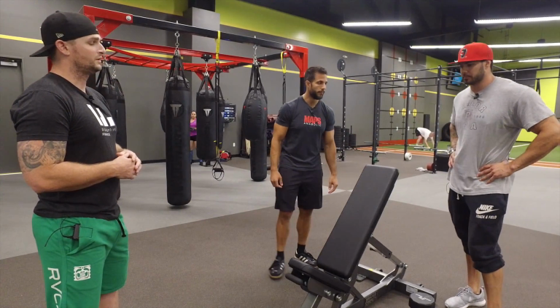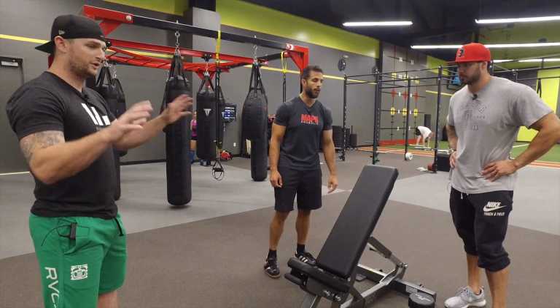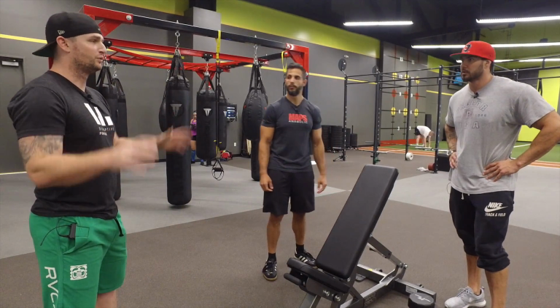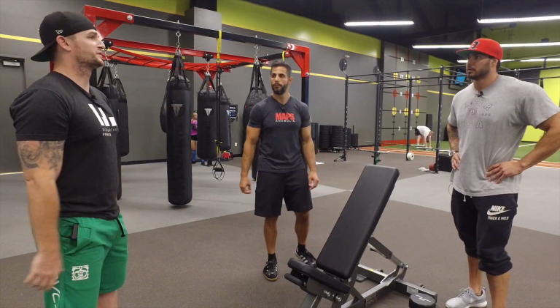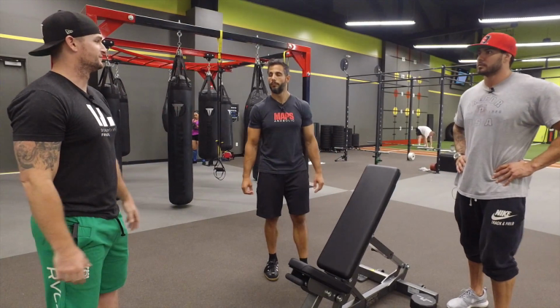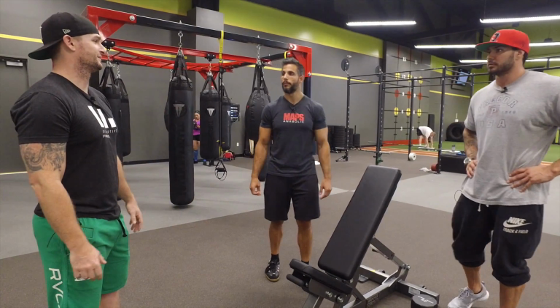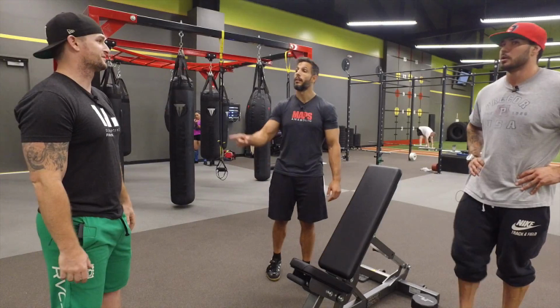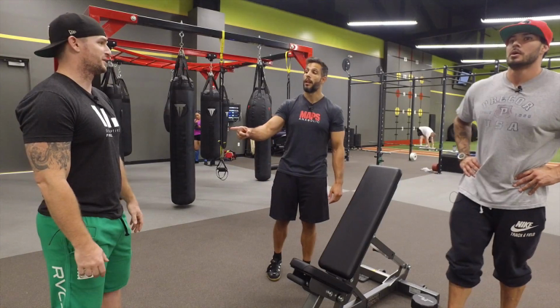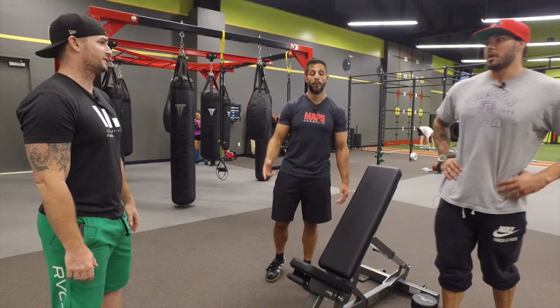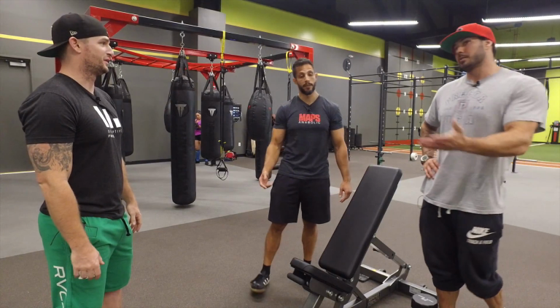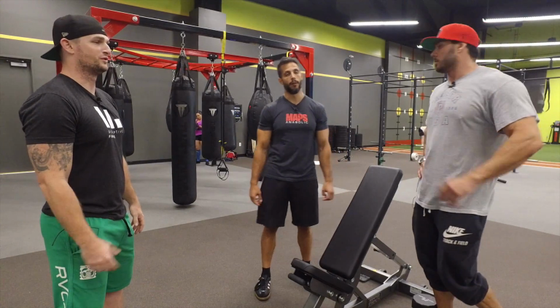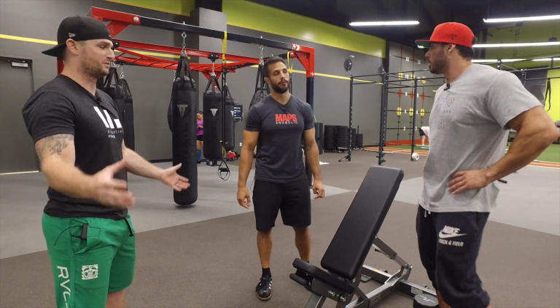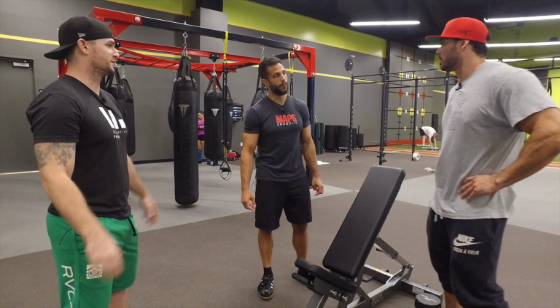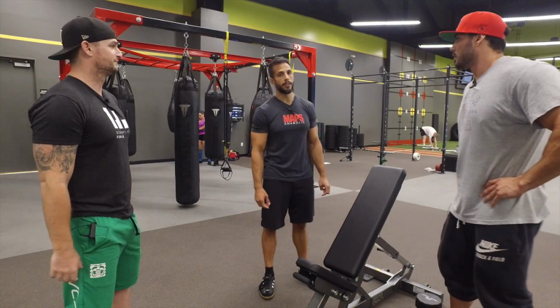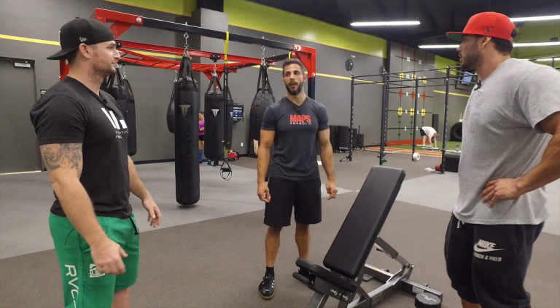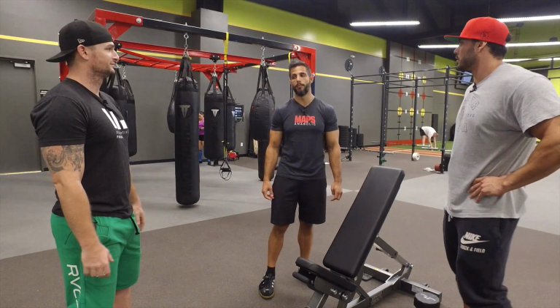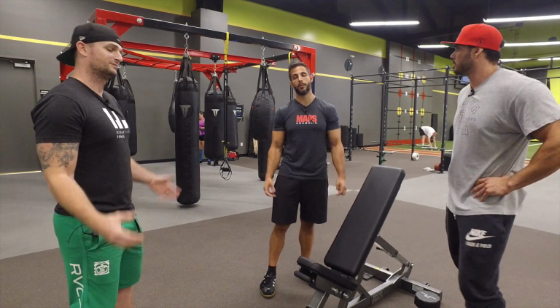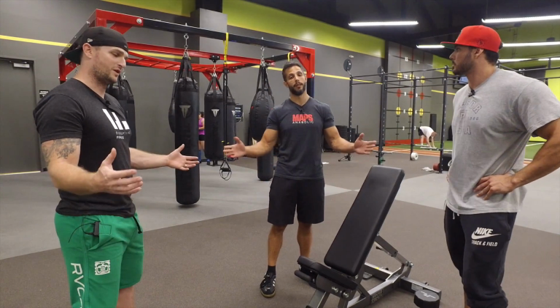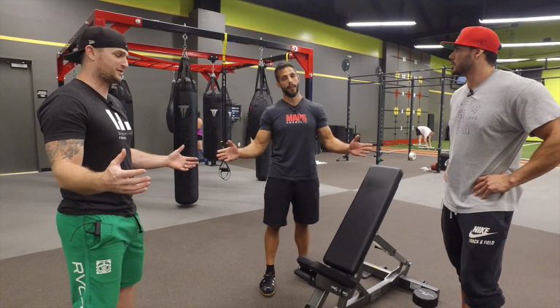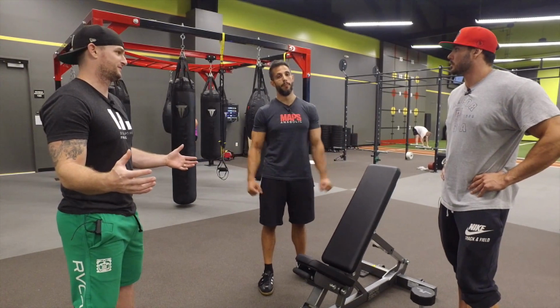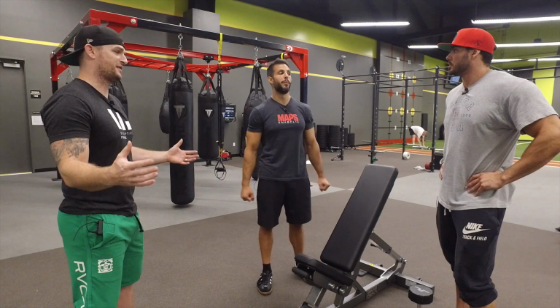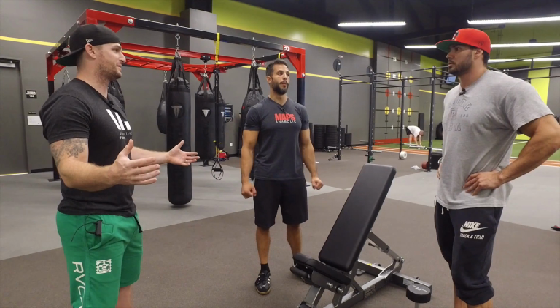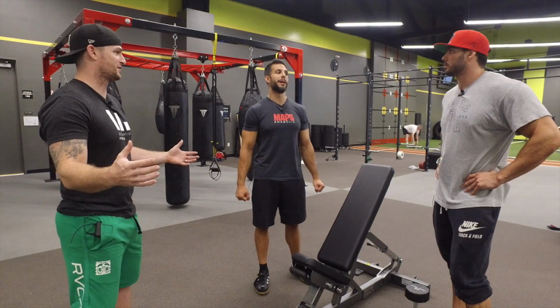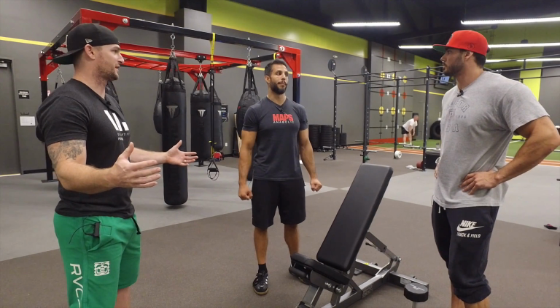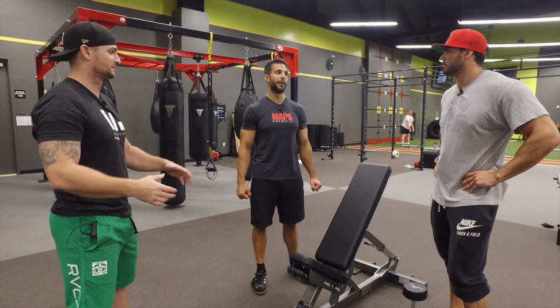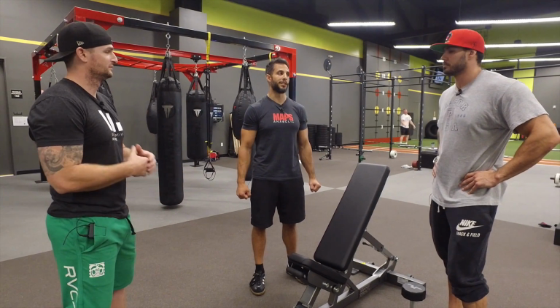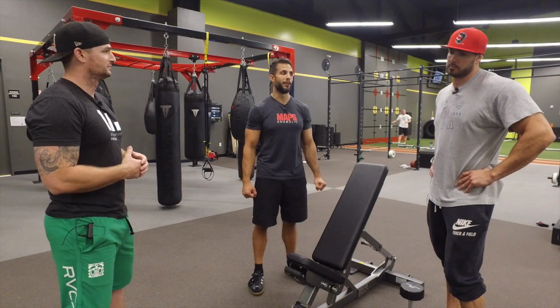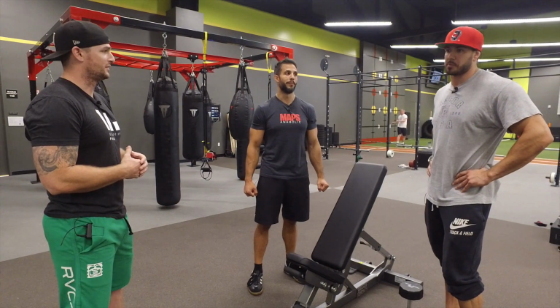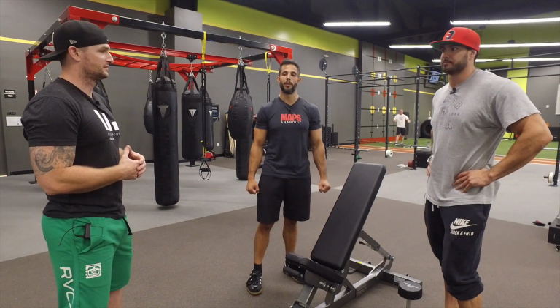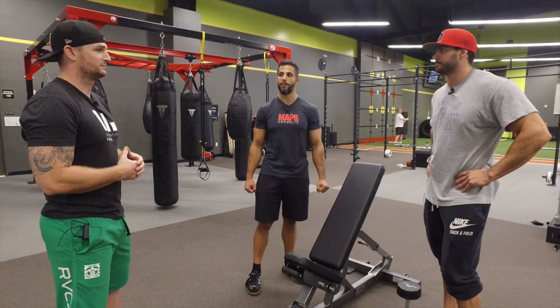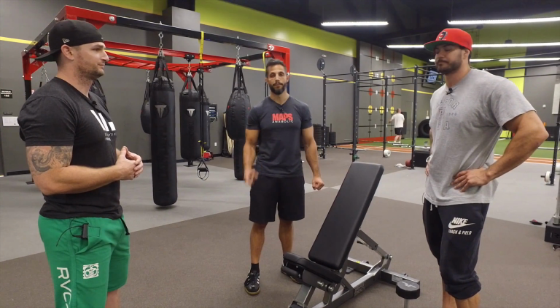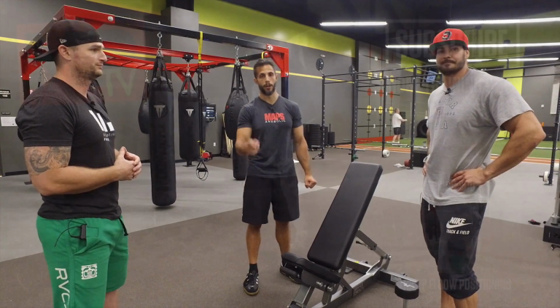Or you could do pull-ups too. Yeah, we could talk about that — gross motor movement. Well let's be honest: pull-ups are very effective. Let's not forget about it. That's one of the best bicep exercises you'll ever do. 100%. There you go.